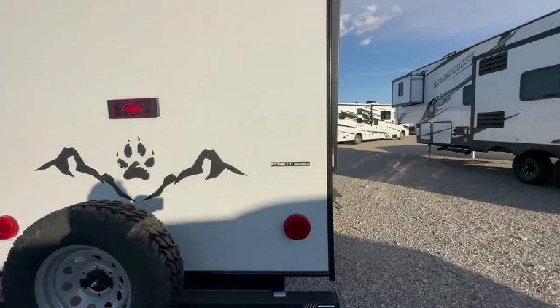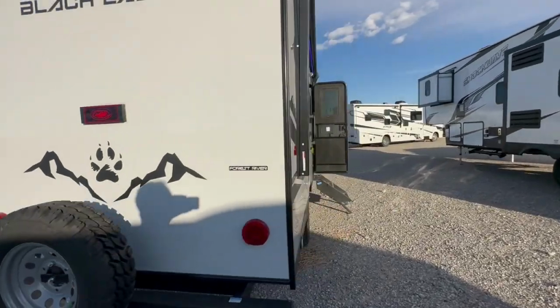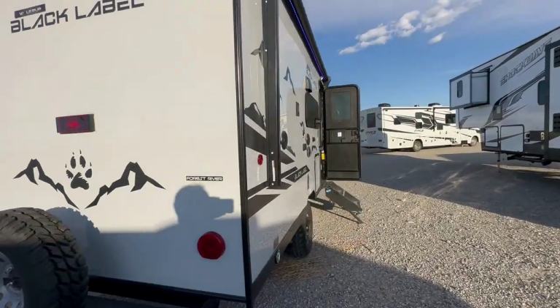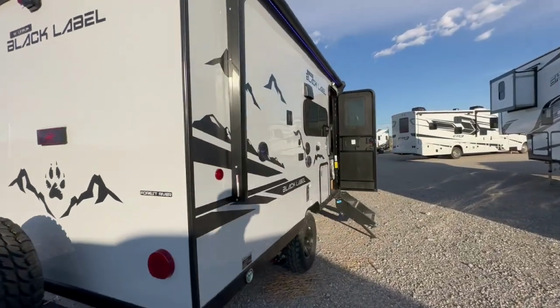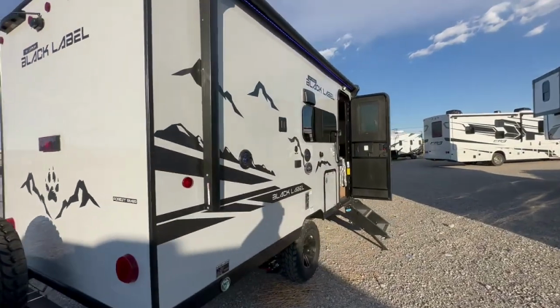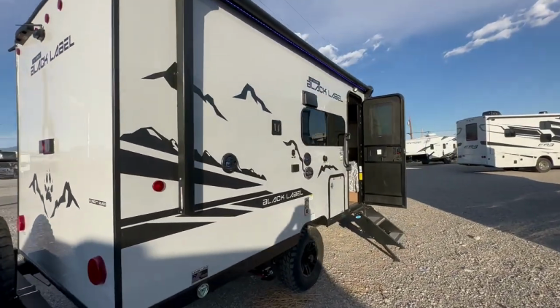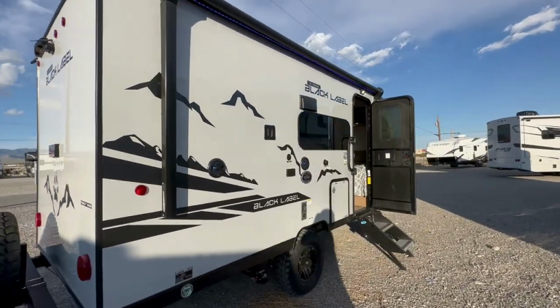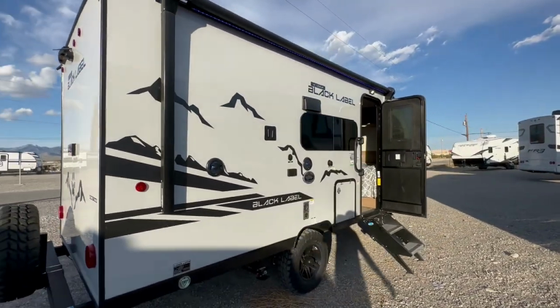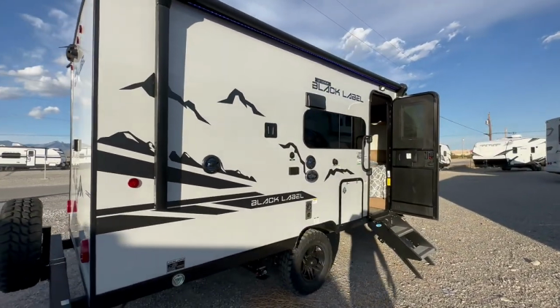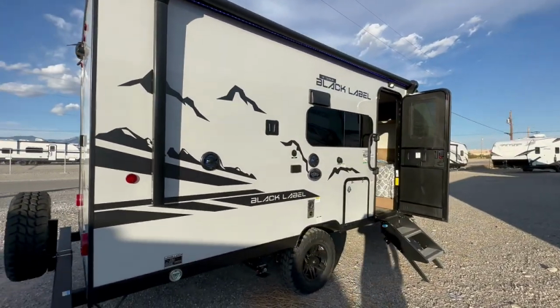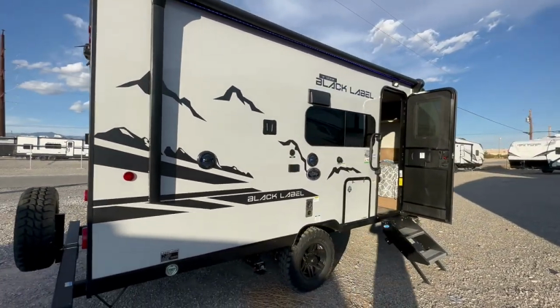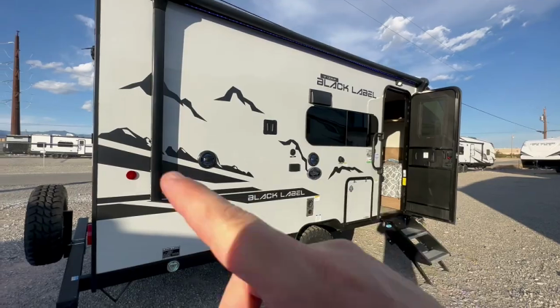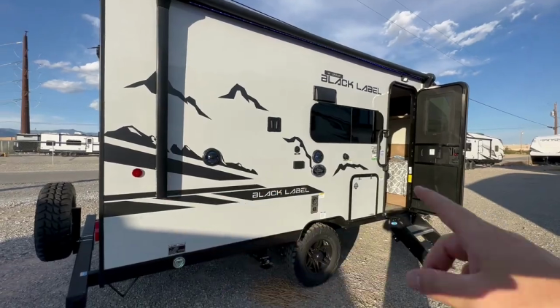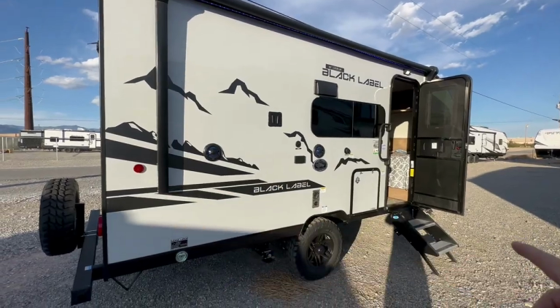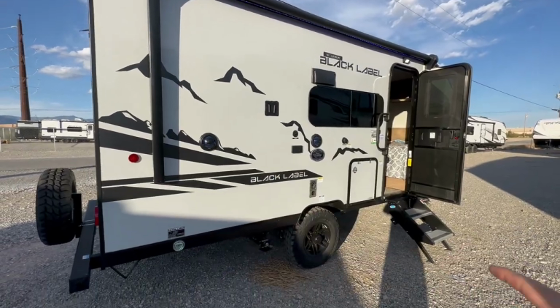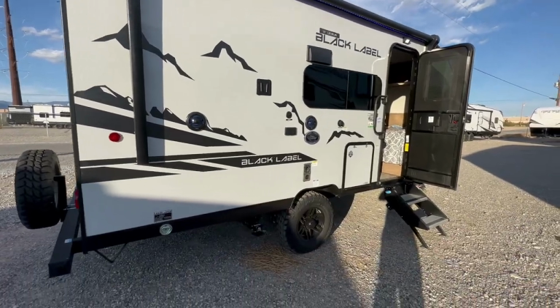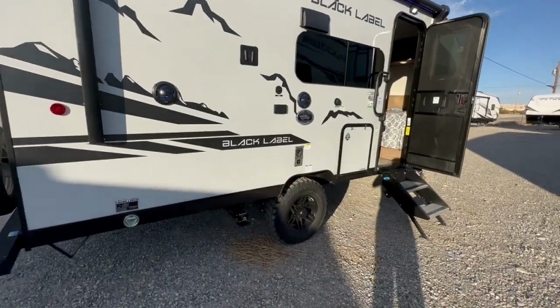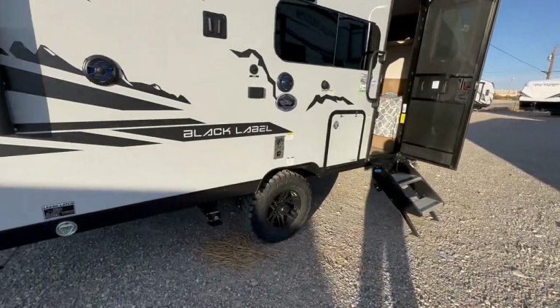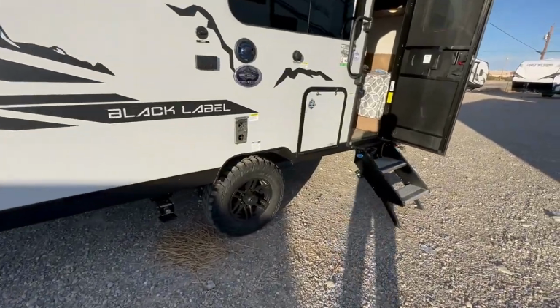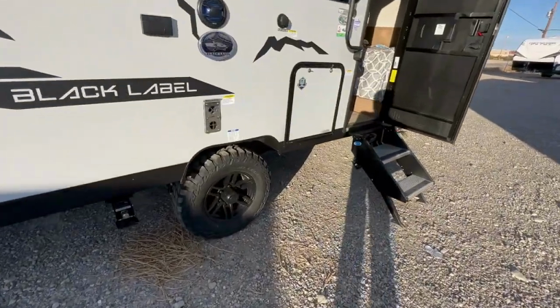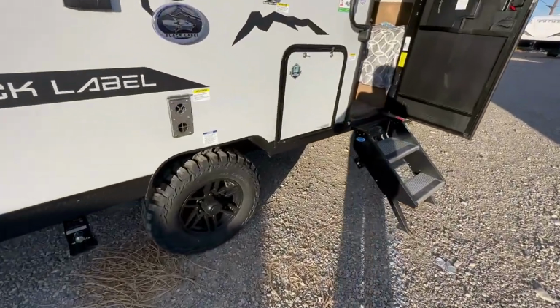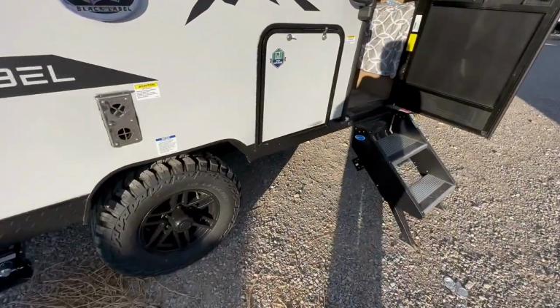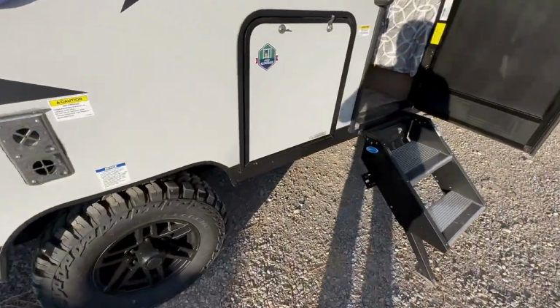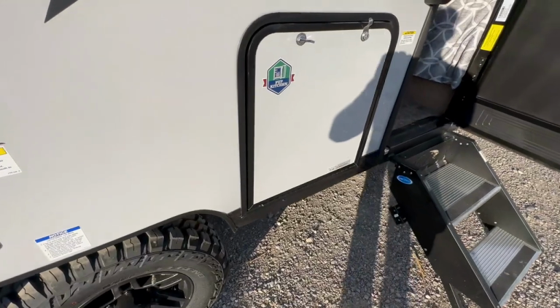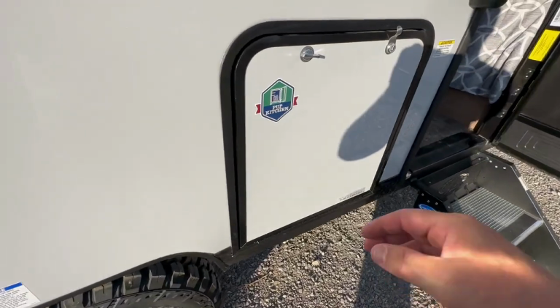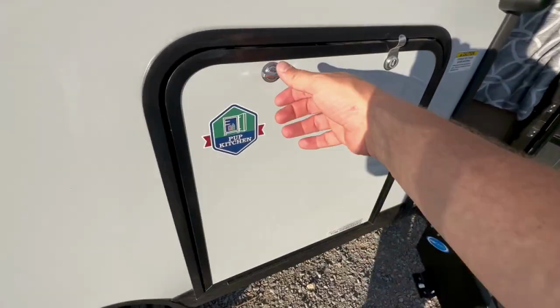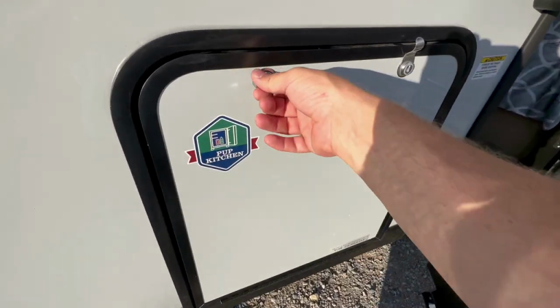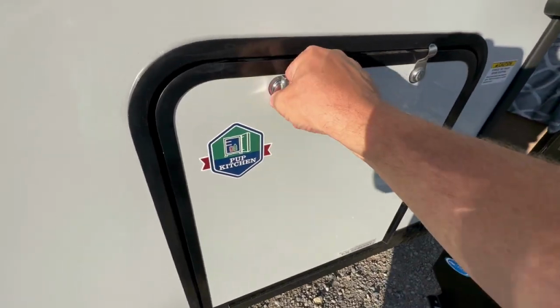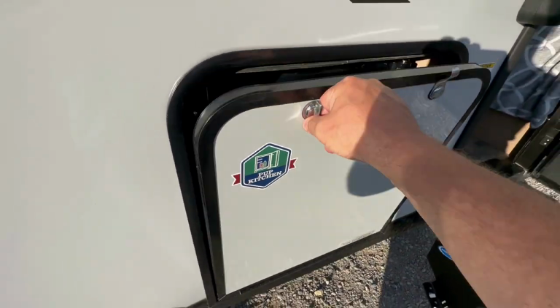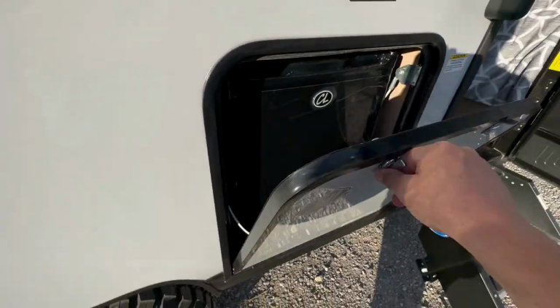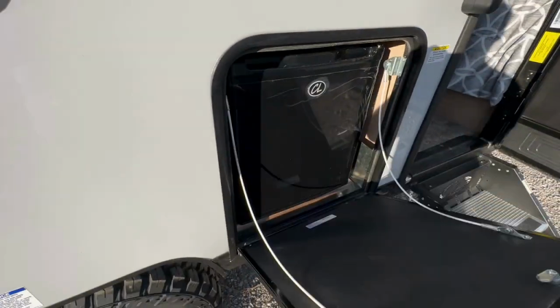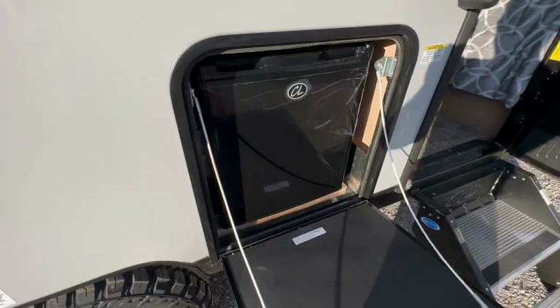Now, look at the size of this awning — it pretty much almost covers the entire side of the trailer. I am doing this a little different; normally I do a voiceover with some music in the background, but I'm trying something a little different.